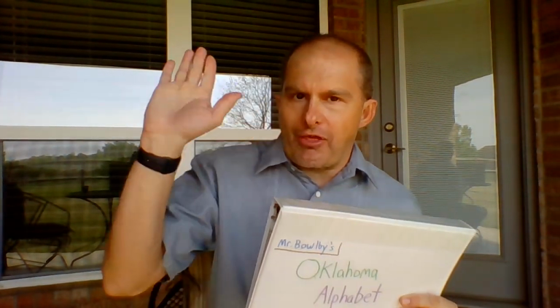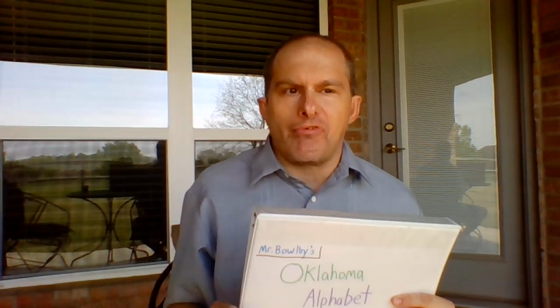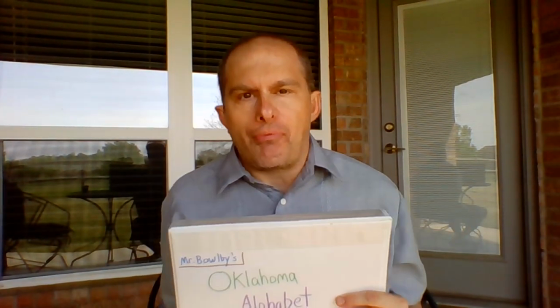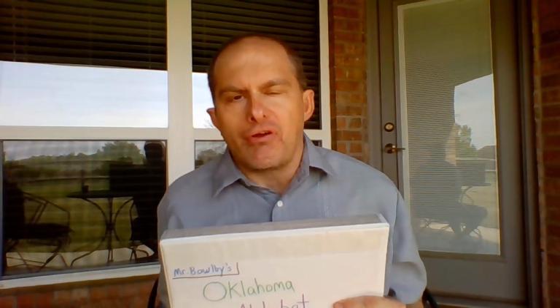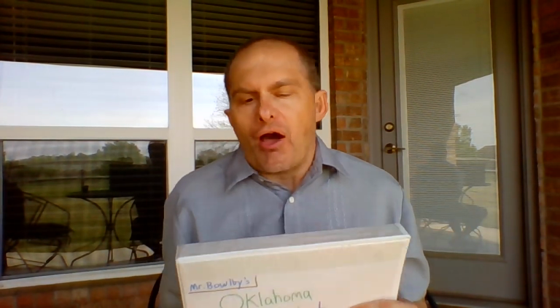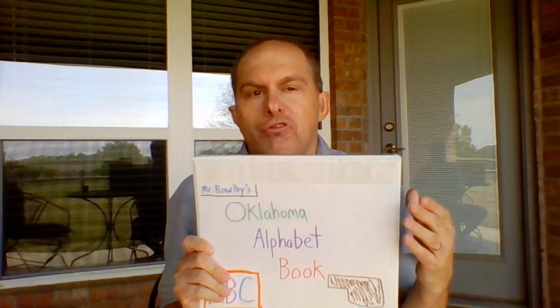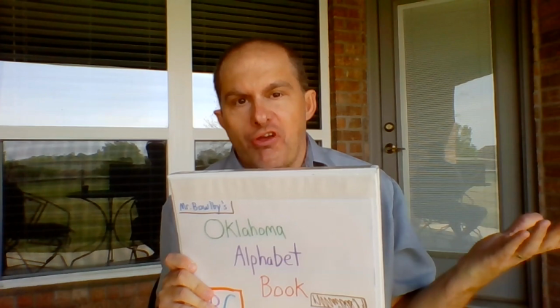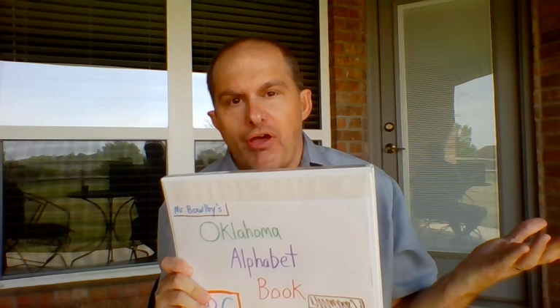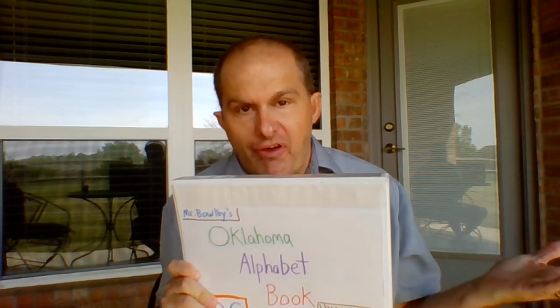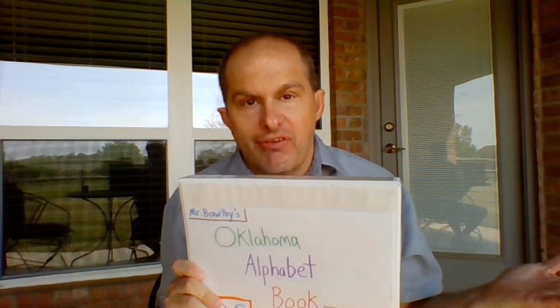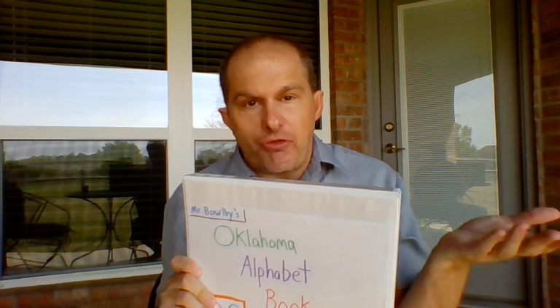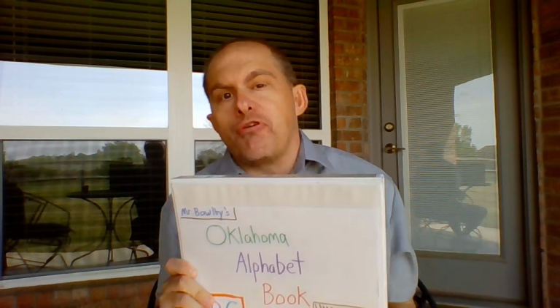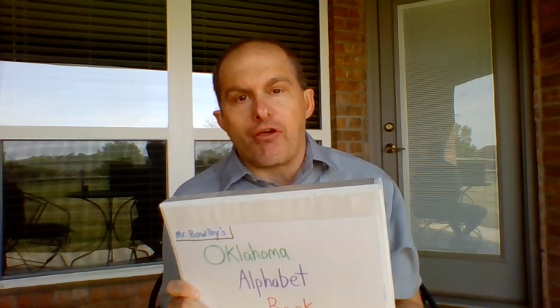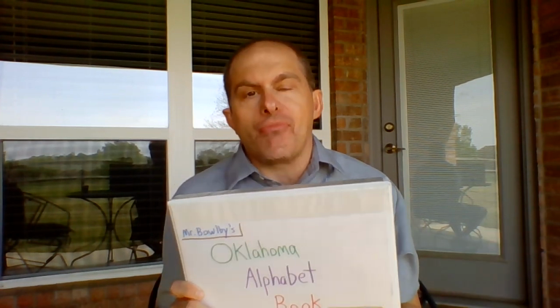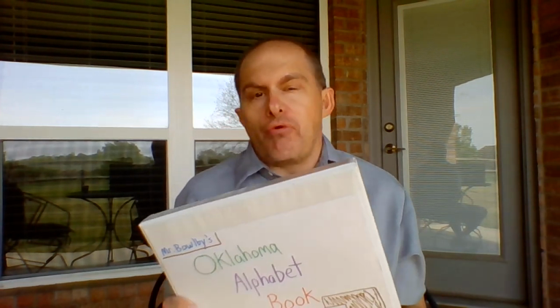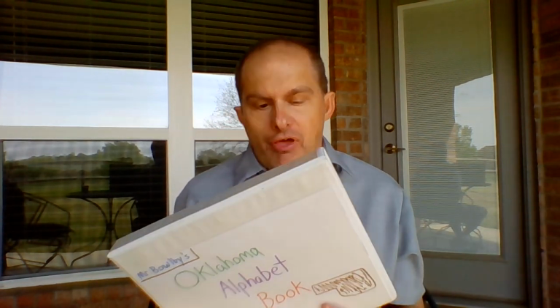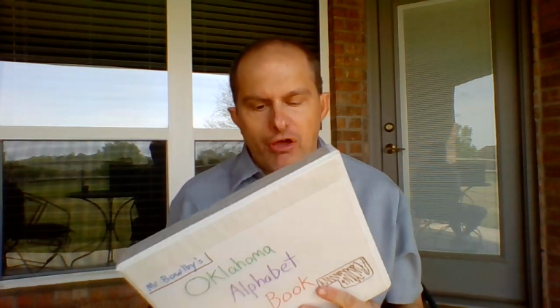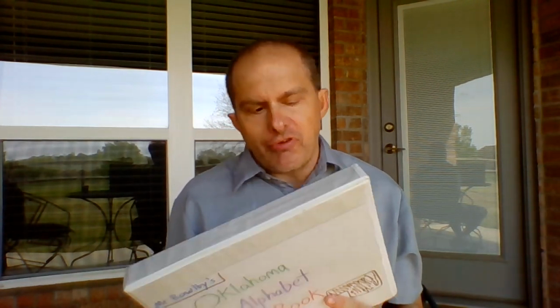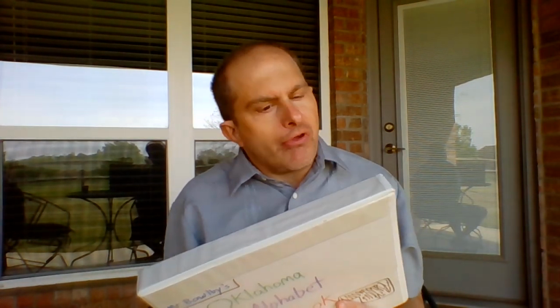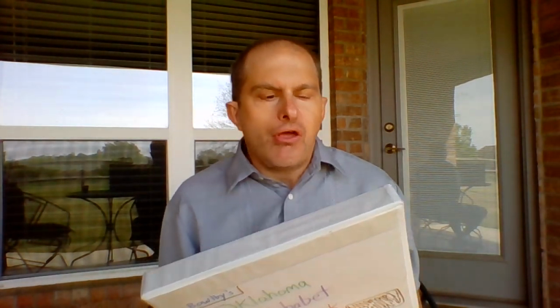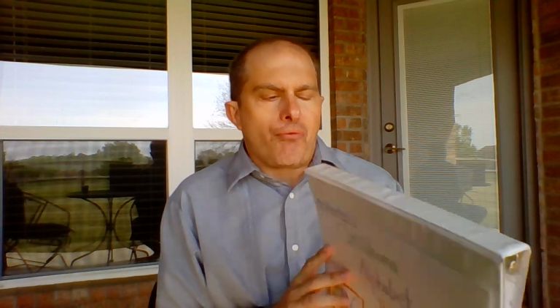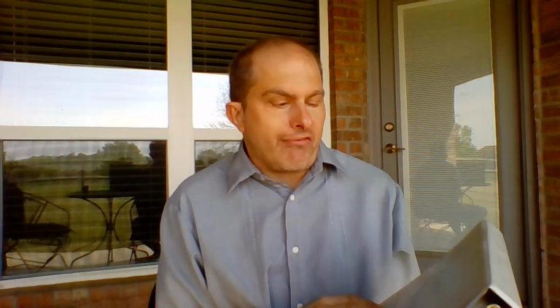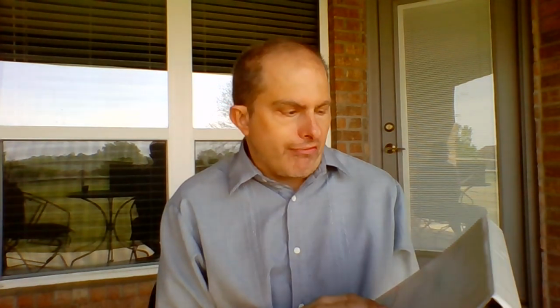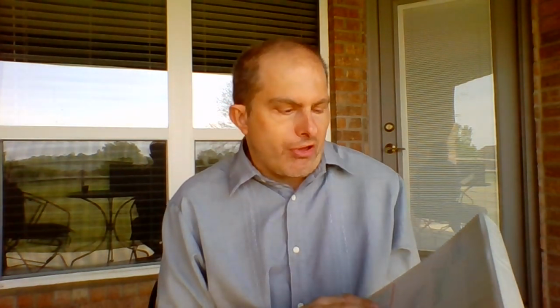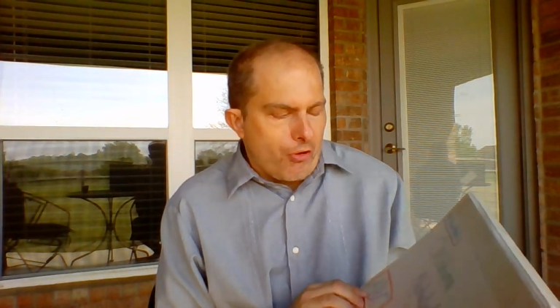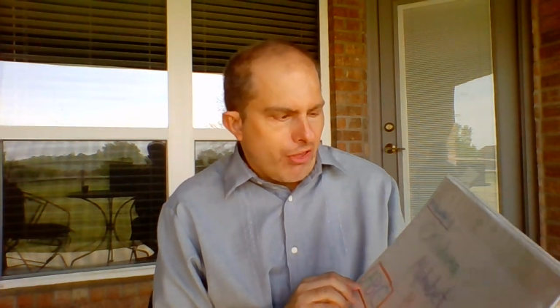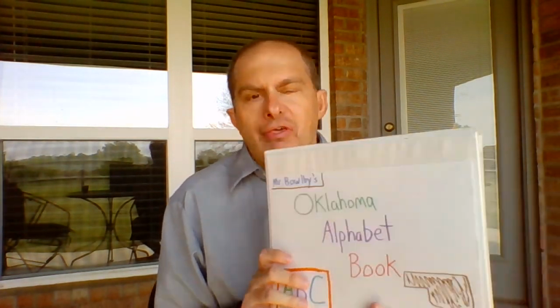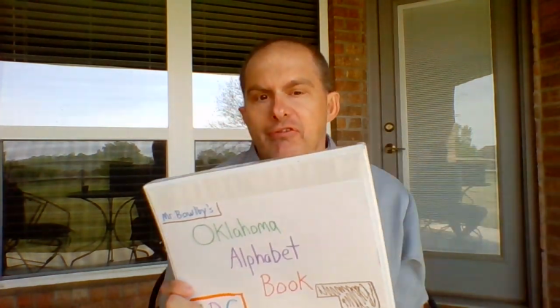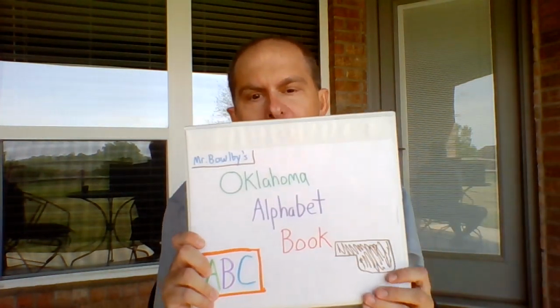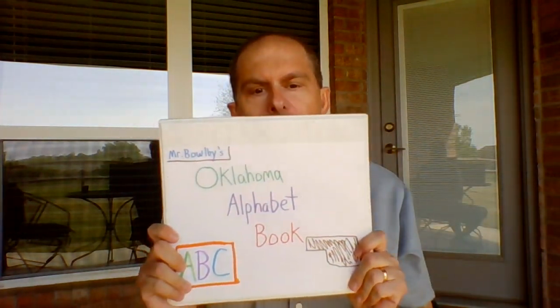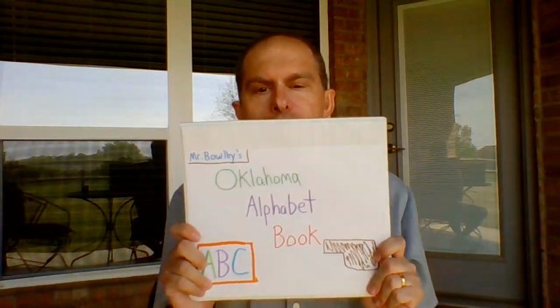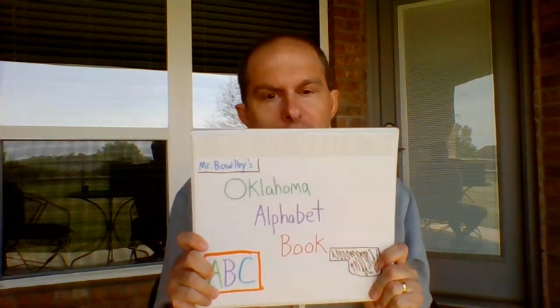Hello, Mr. Bowlby here. I wanted to share a fun activity you could do at home with your family on your free time. We have a lot of extra time at home. This is called the Alphabet Book.